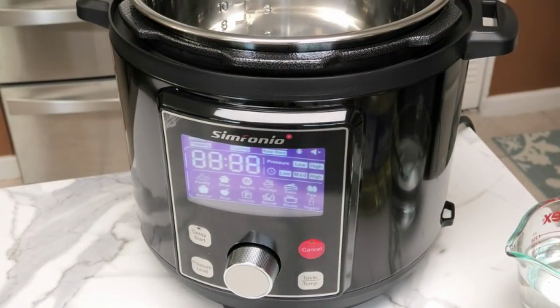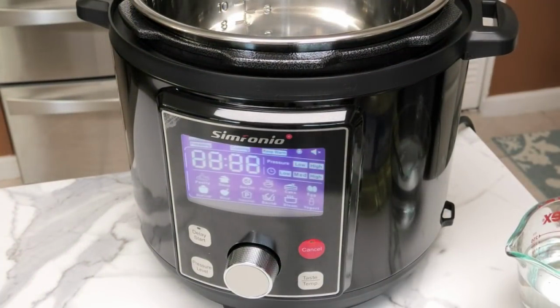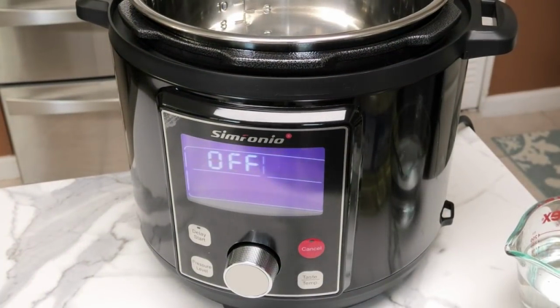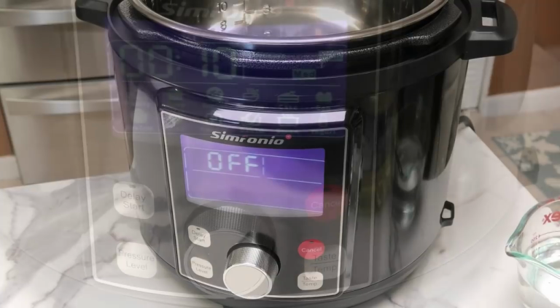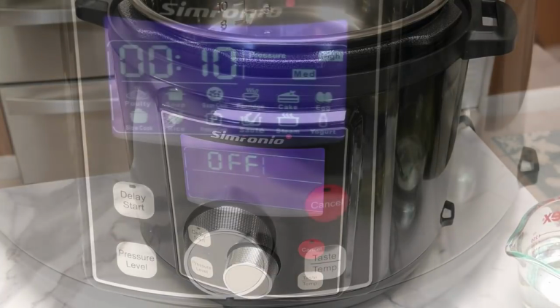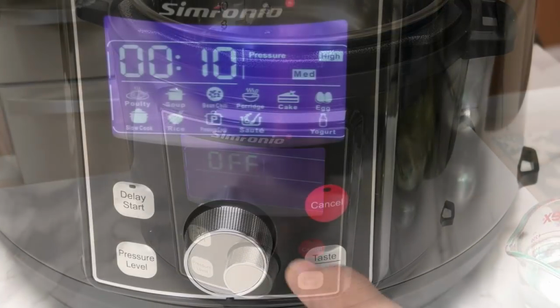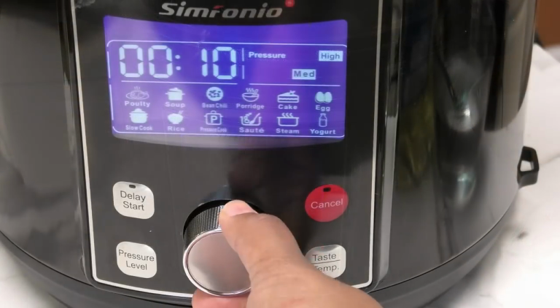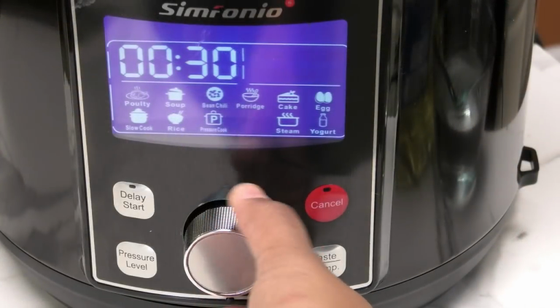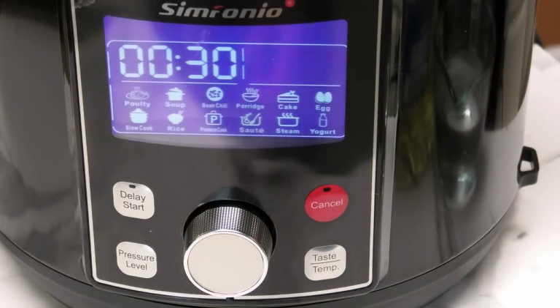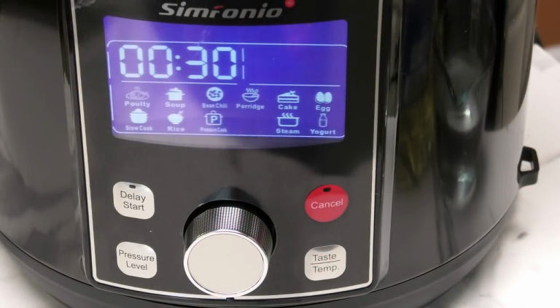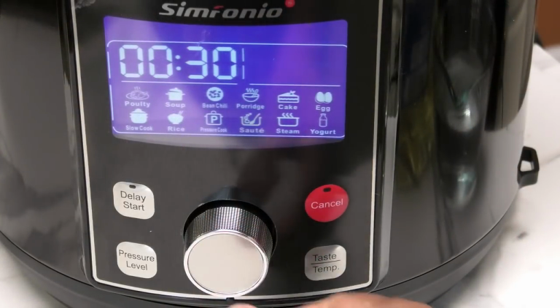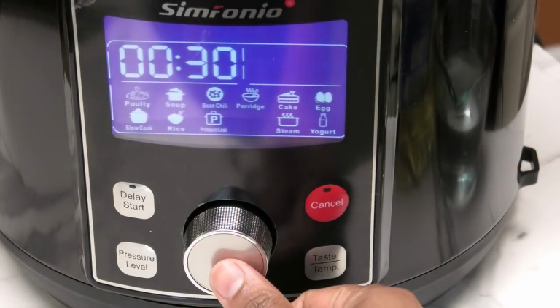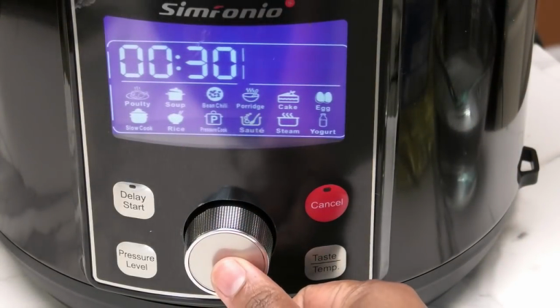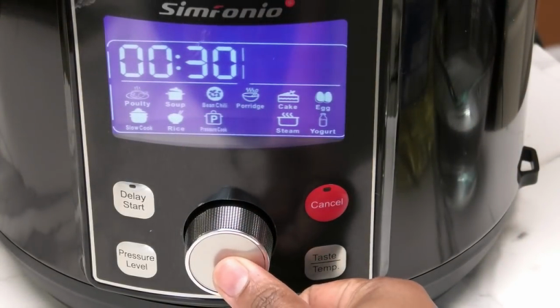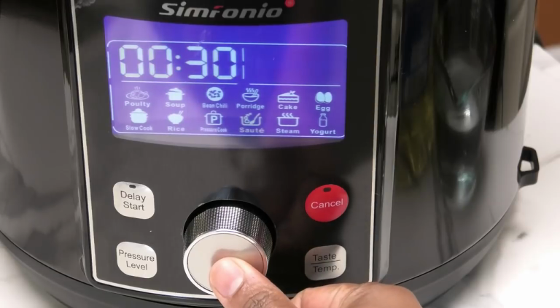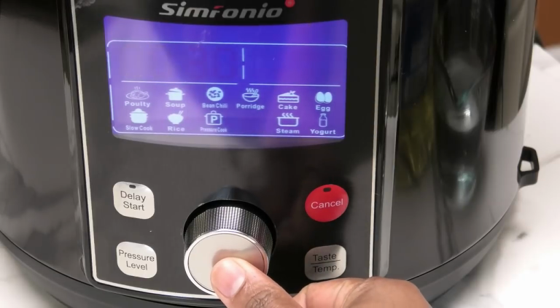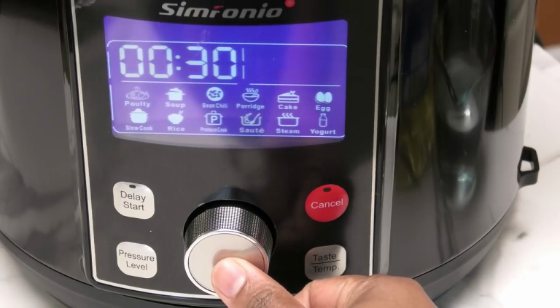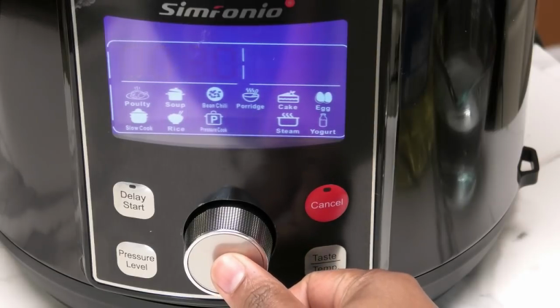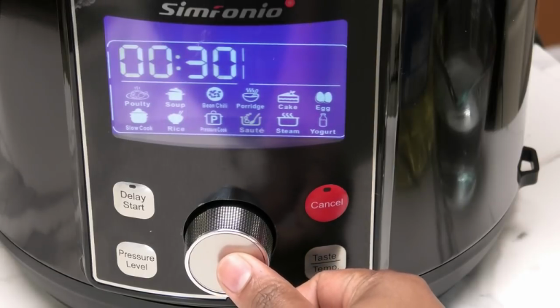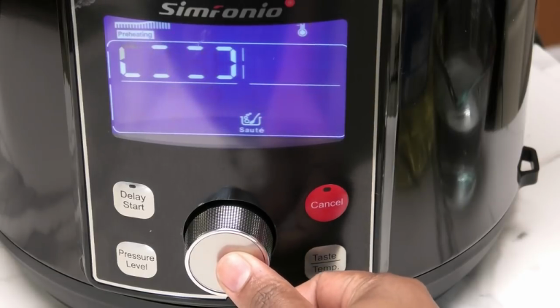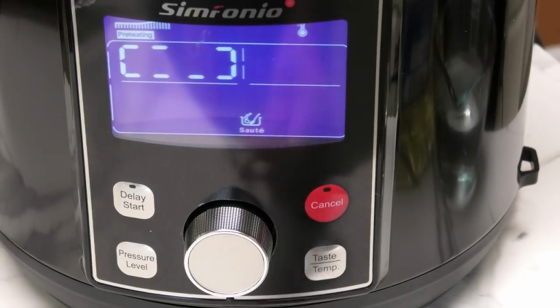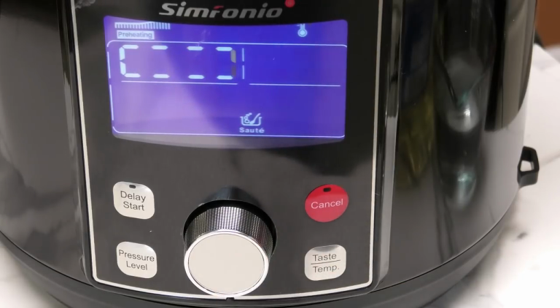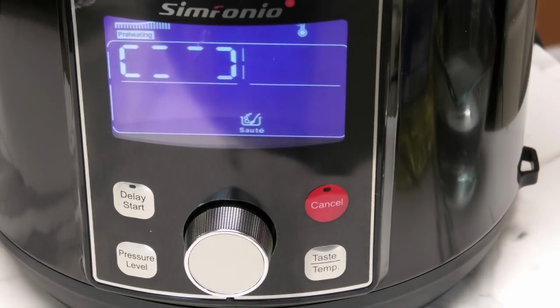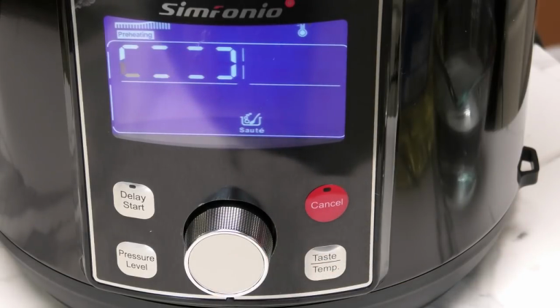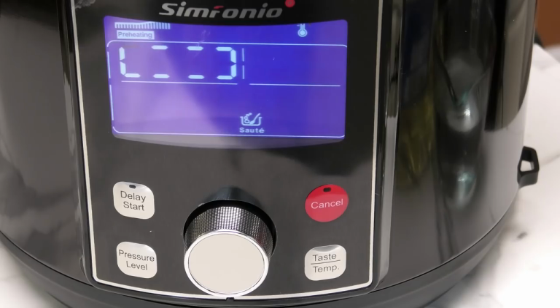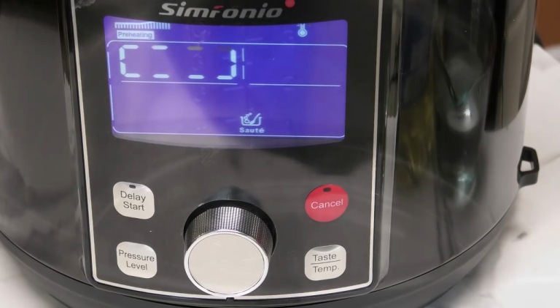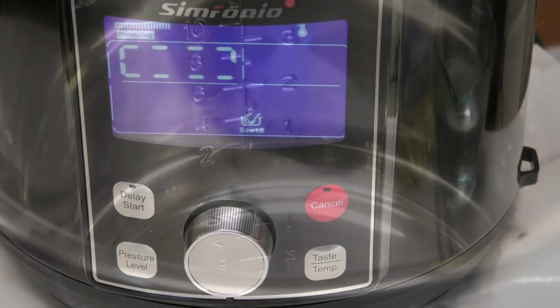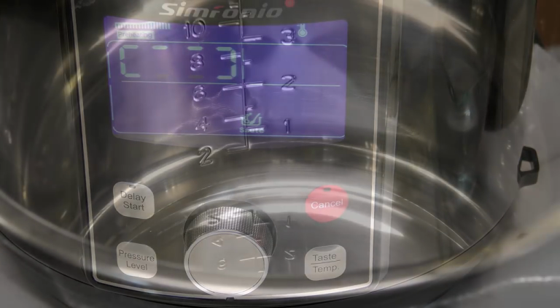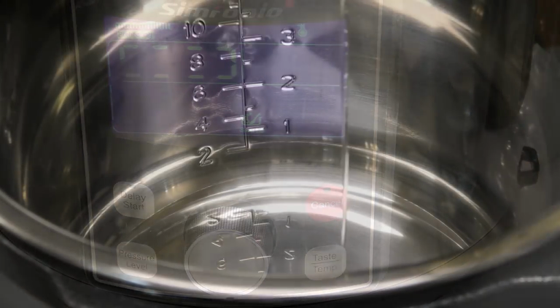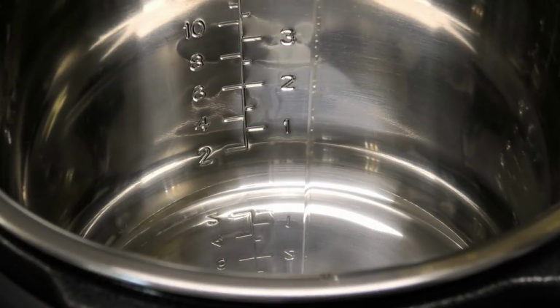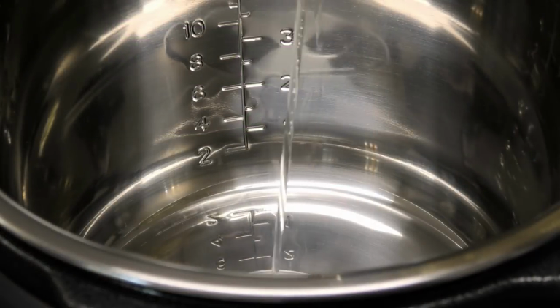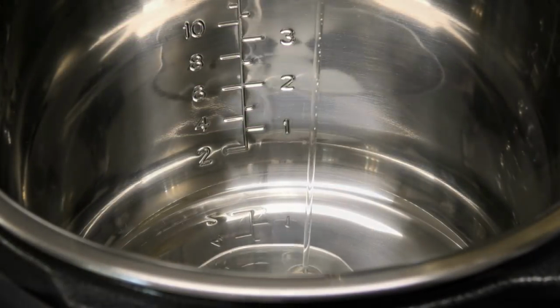To use the Sim Pot, it's very easy. You turn on the device using your knob, turning until you get to the sauté setting, and press the knob twice to start the heating process. Once it's heated, you're going to go in with a little bit of oil.